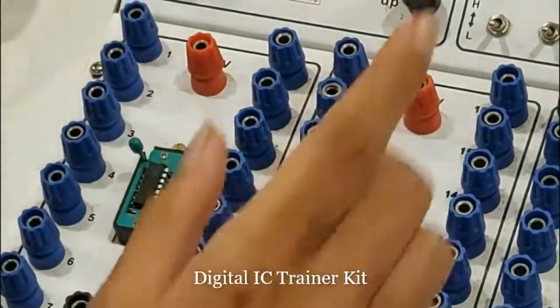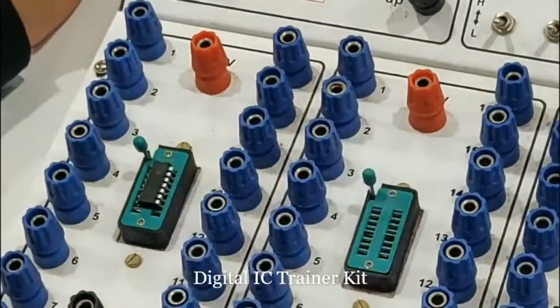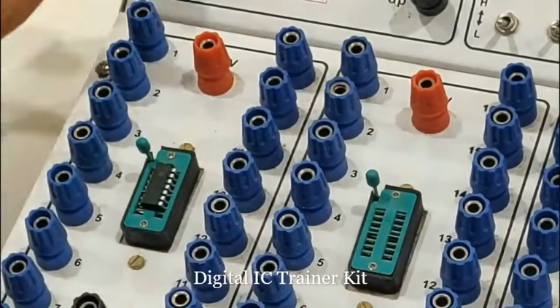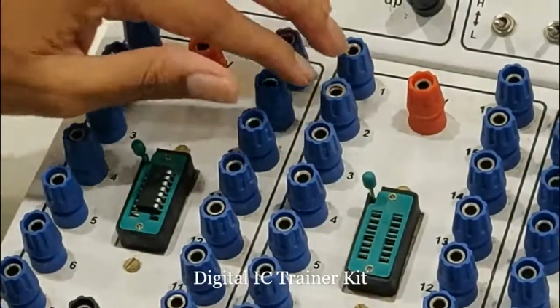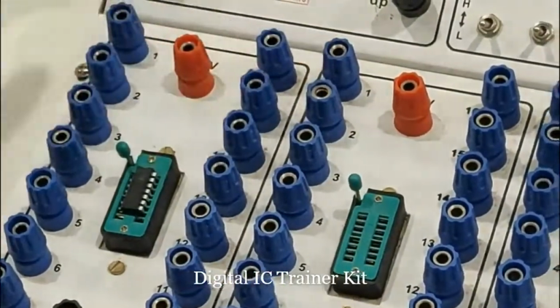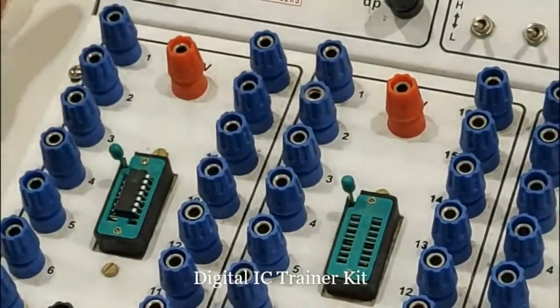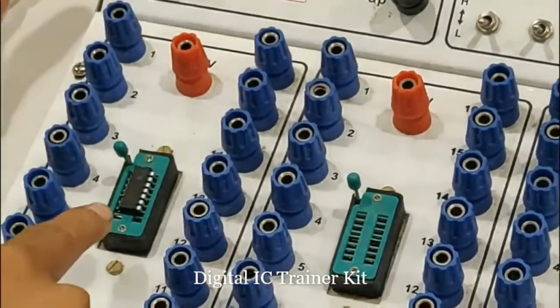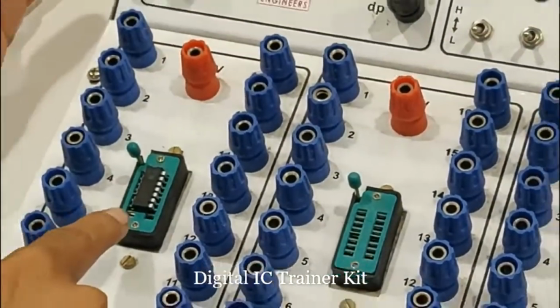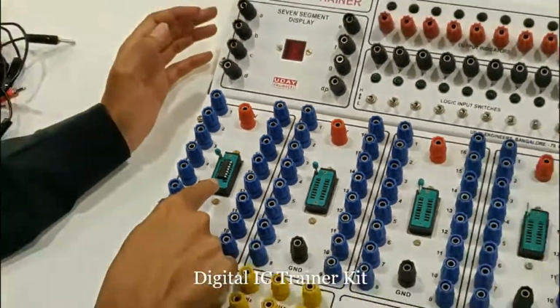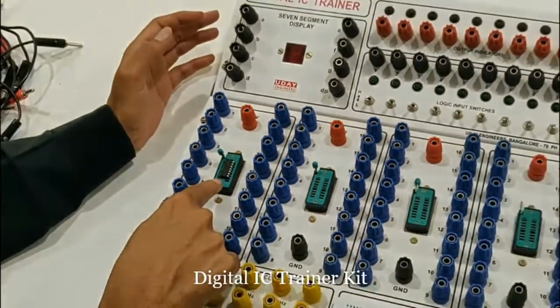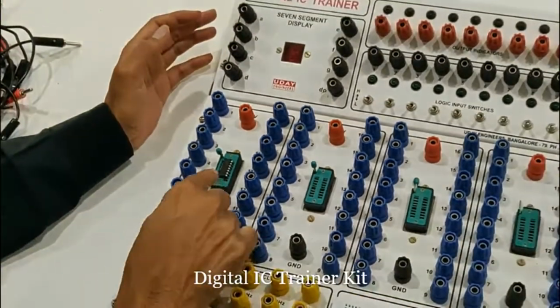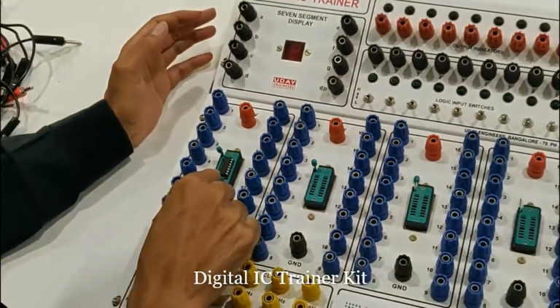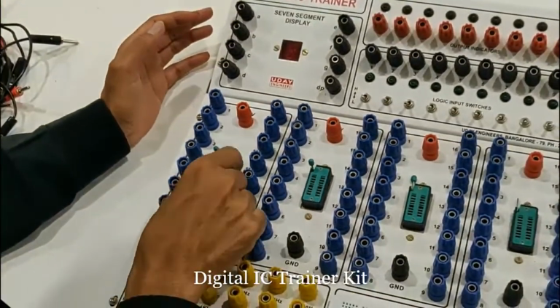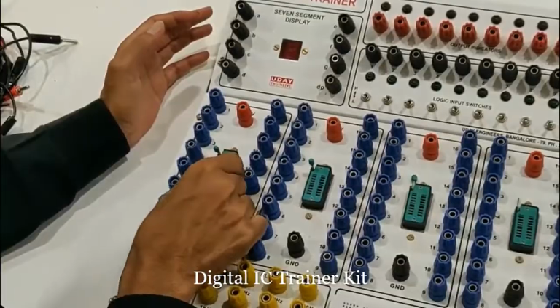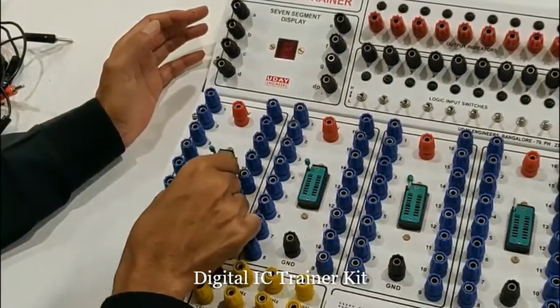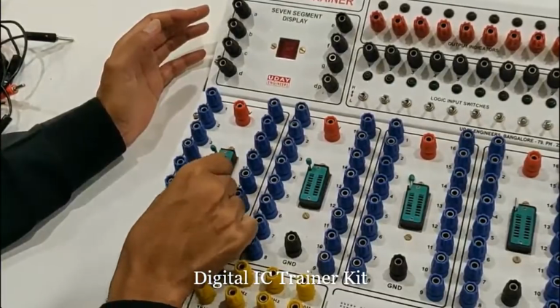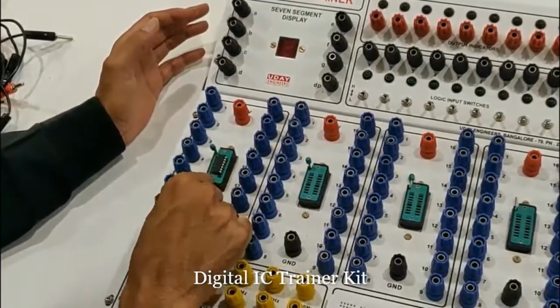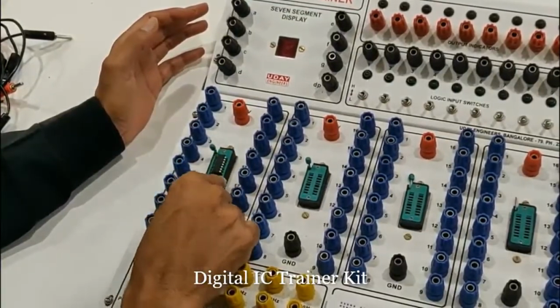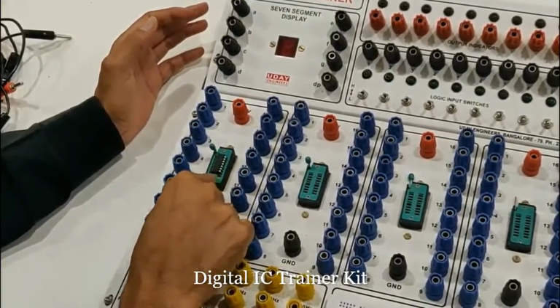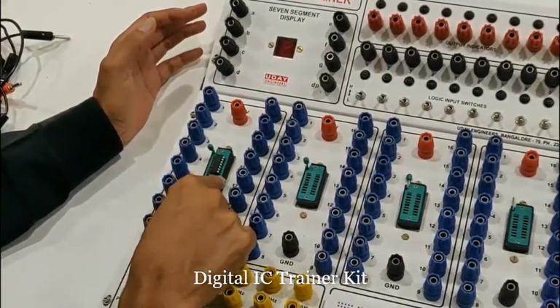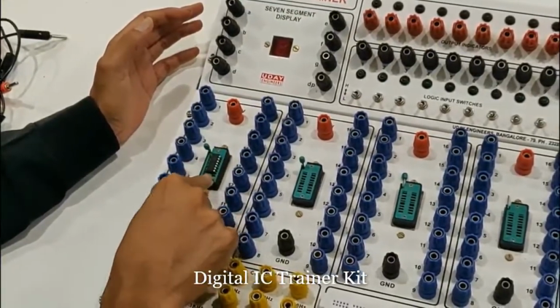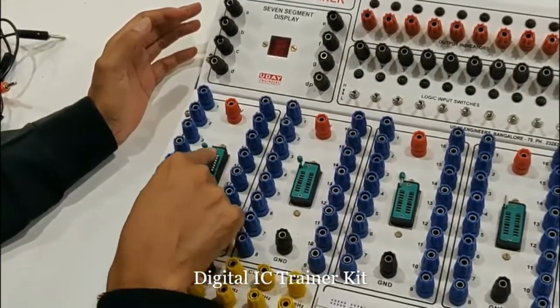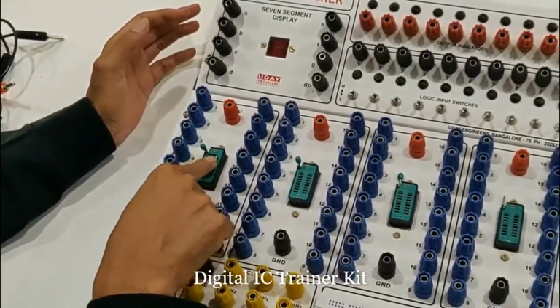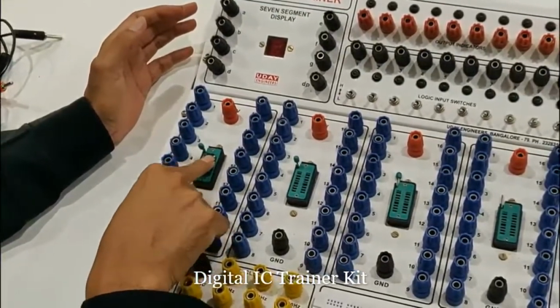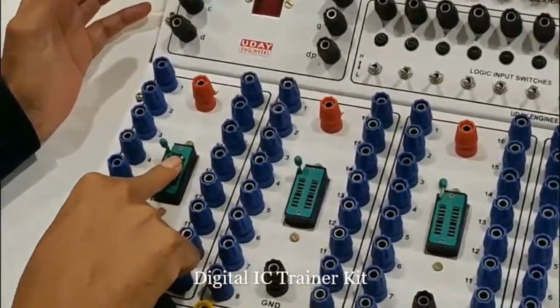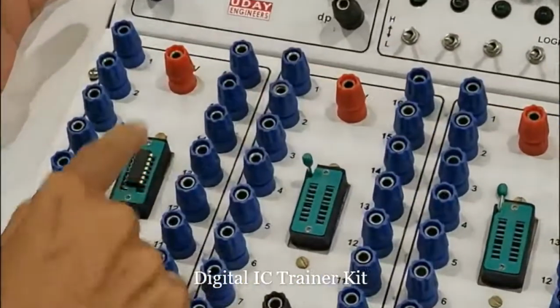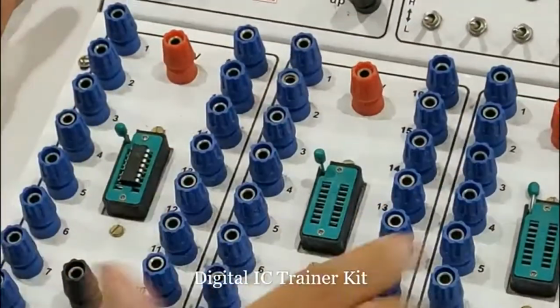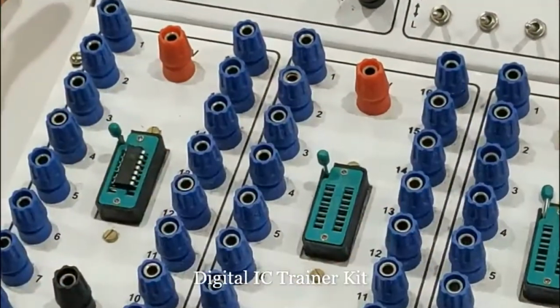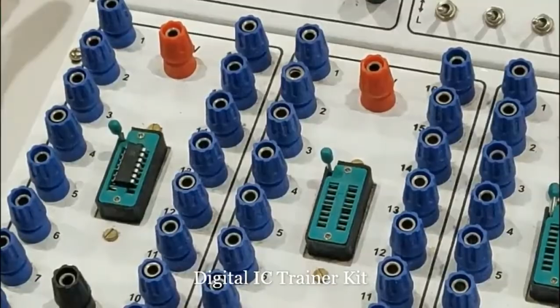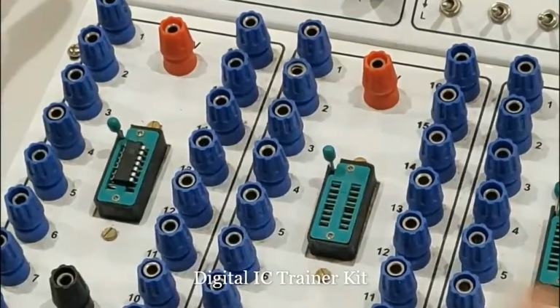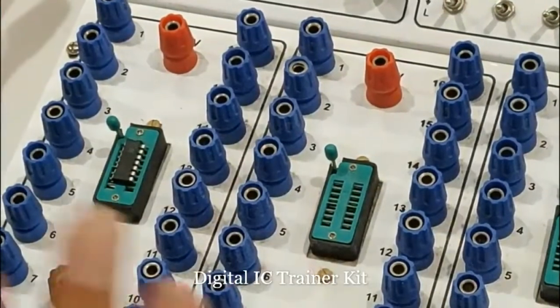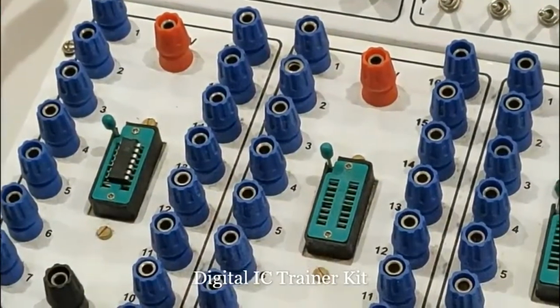There are 16 pins in the placeholder, but in this IC there are only 14 pins. 14 pins have been connected here; the rest of the two are left empty because it's only a 14-pin IC. There are some ICs which are 16-pin ICs.